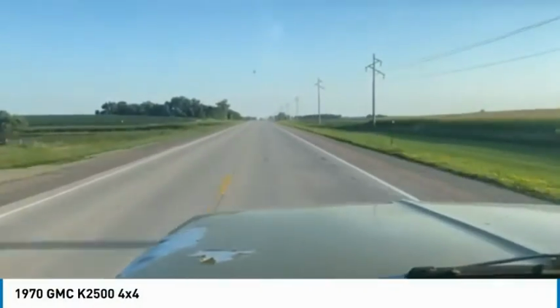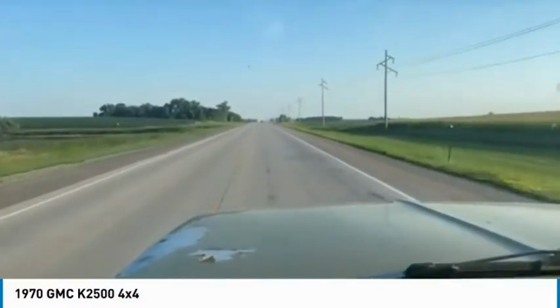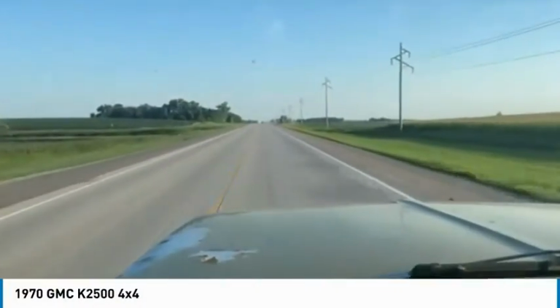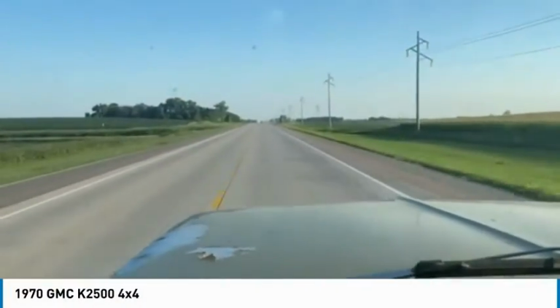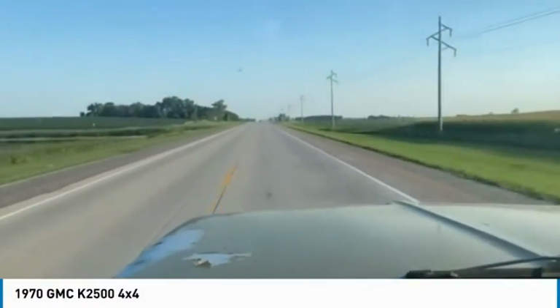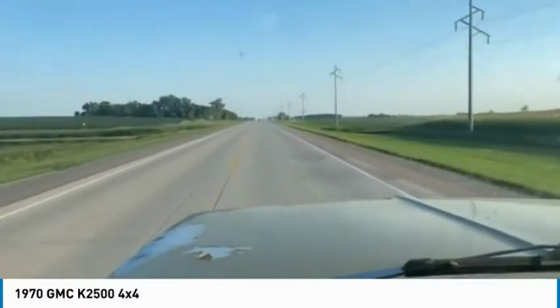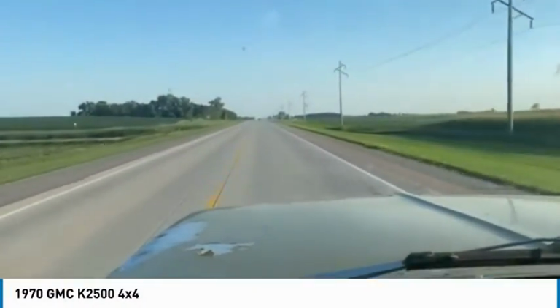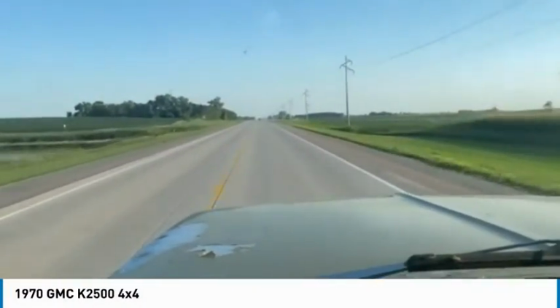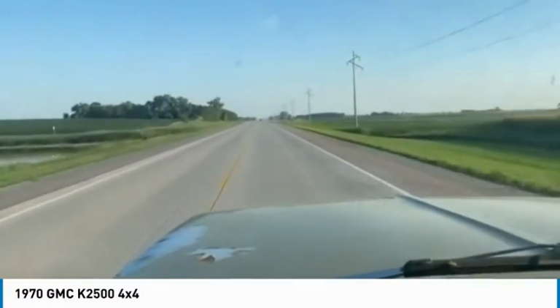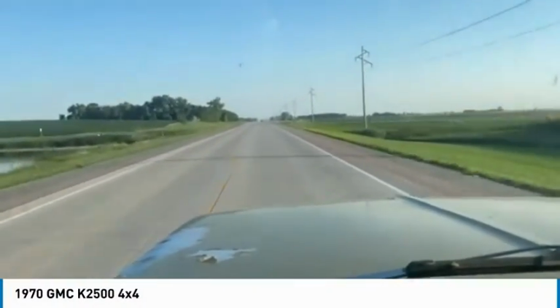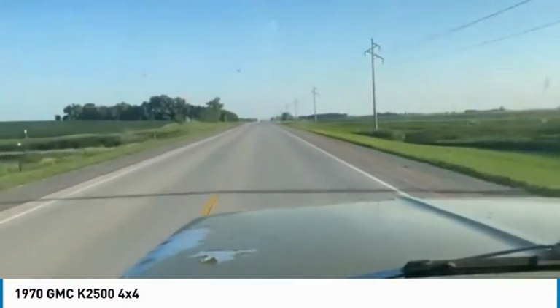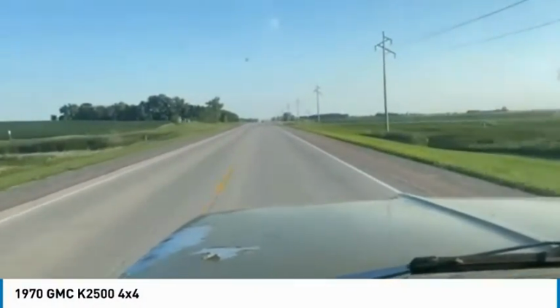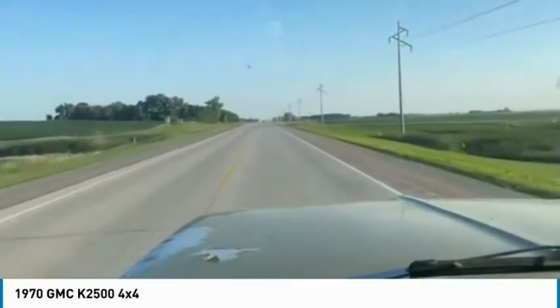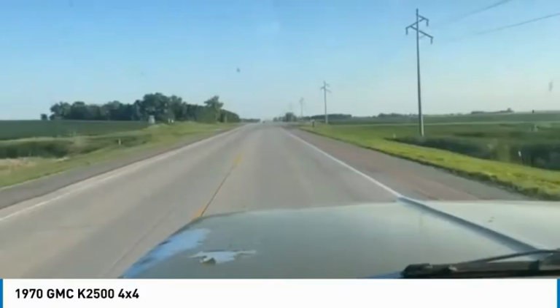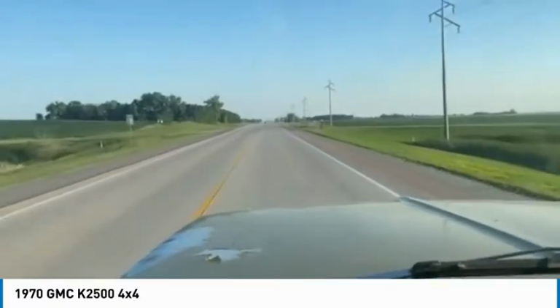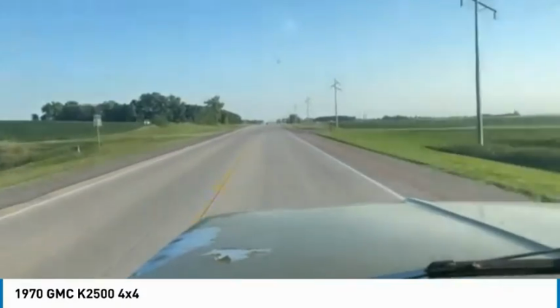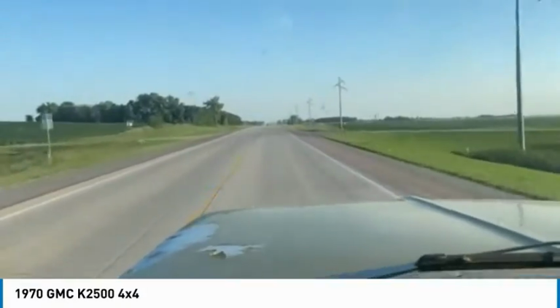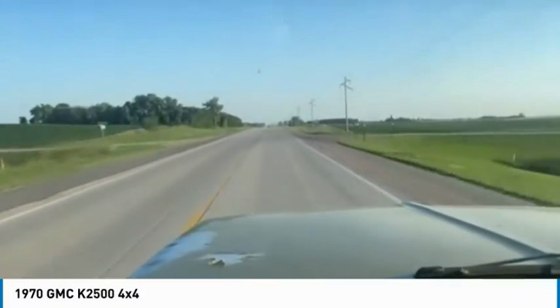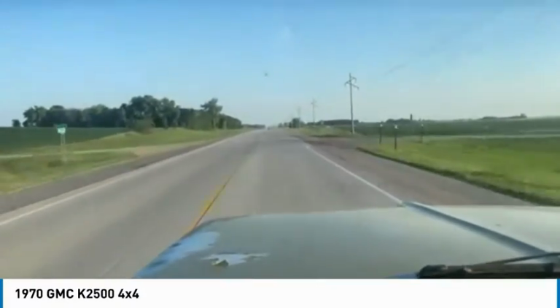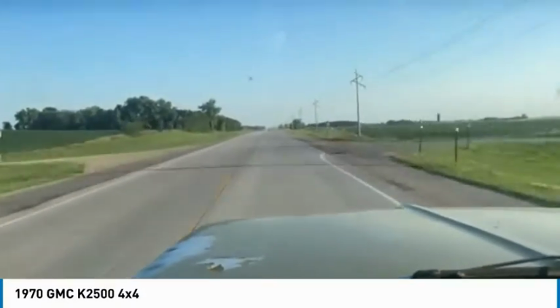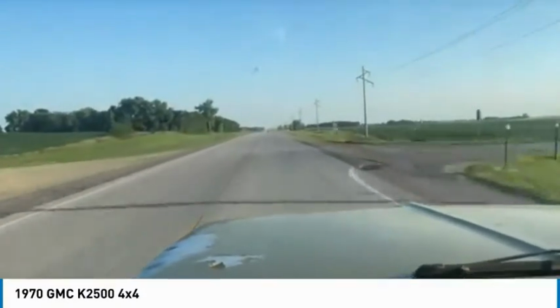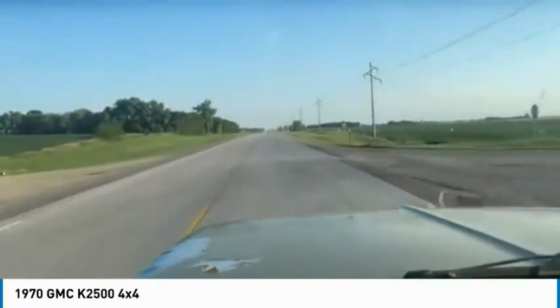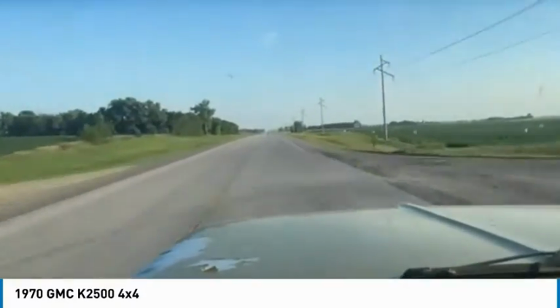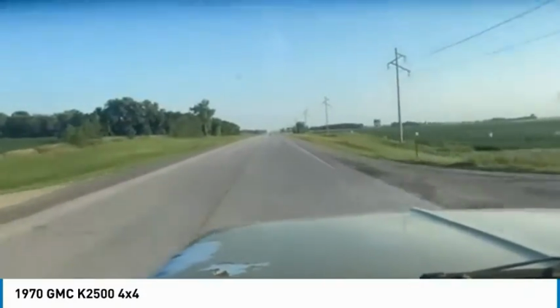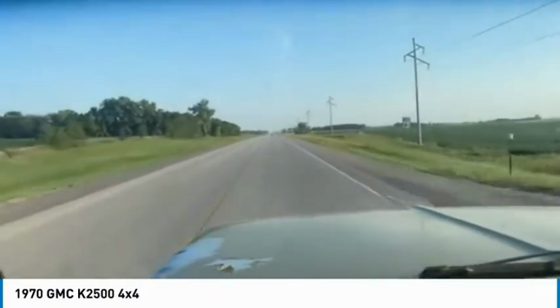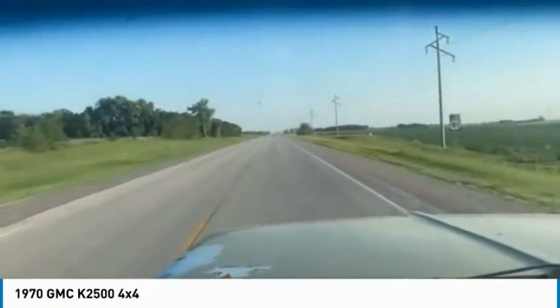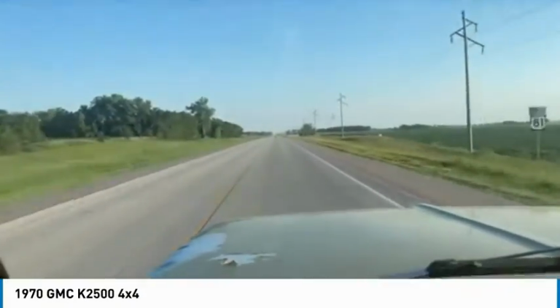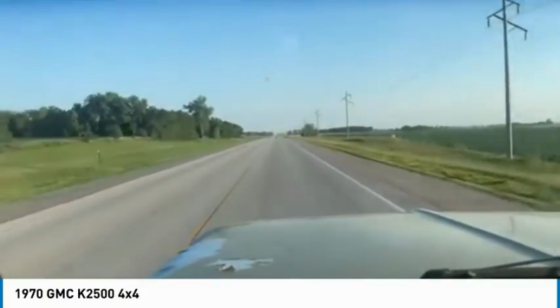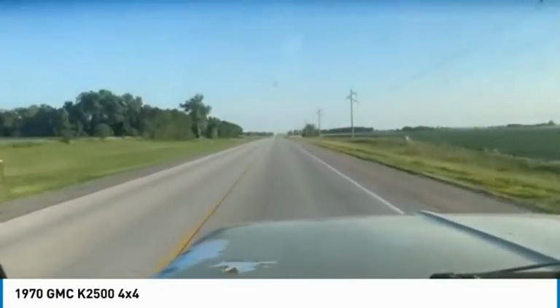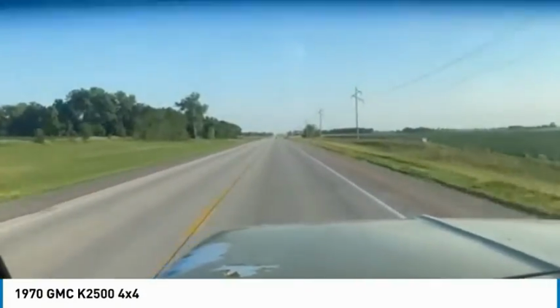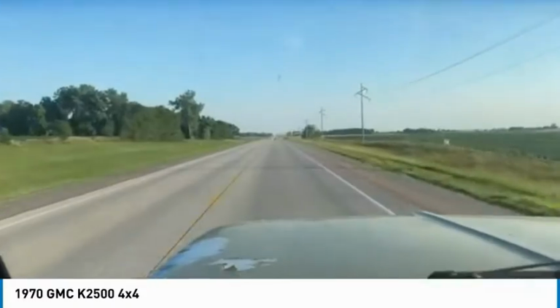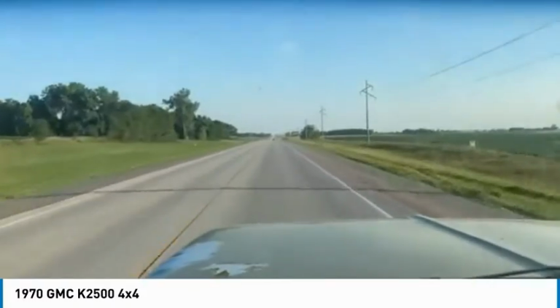Hi, this is Turton from B&B Auto Sales, driving our '70 GMC three-quarter ton four-wheel drive. Just driving it back from where we bought it.